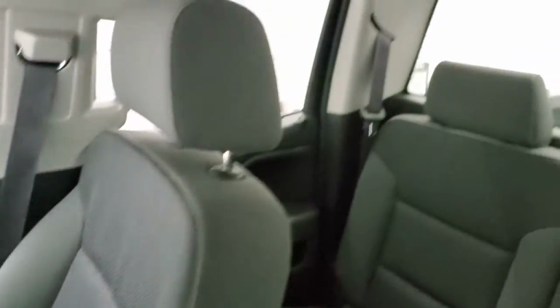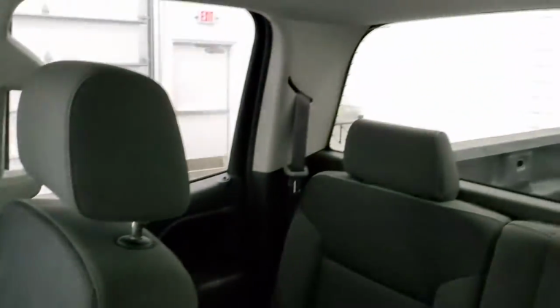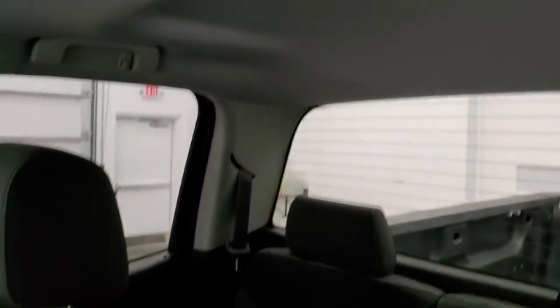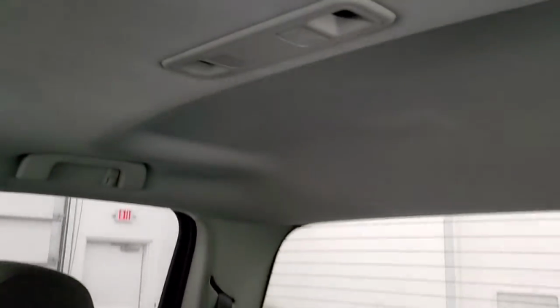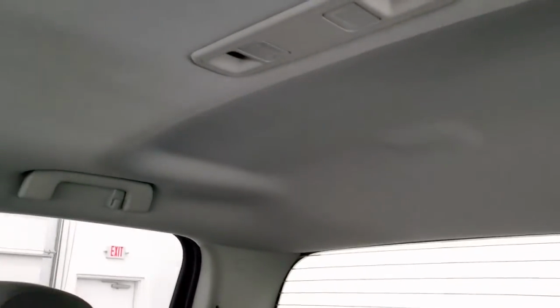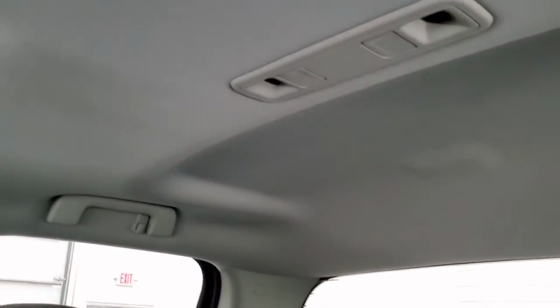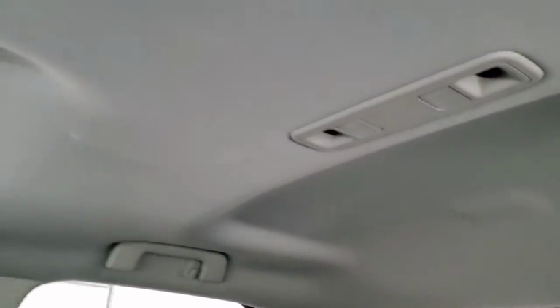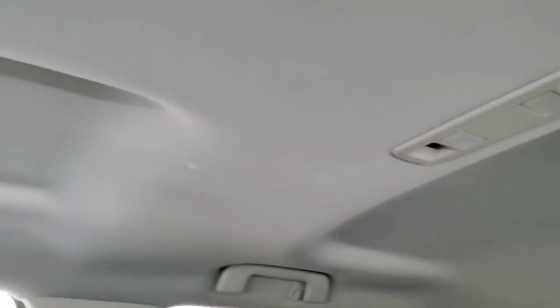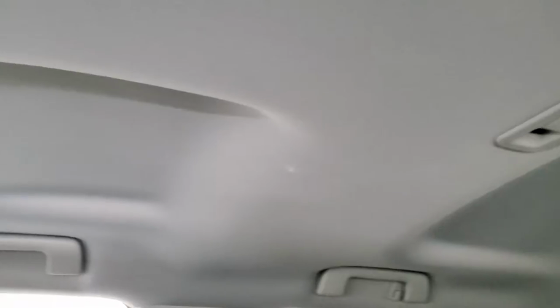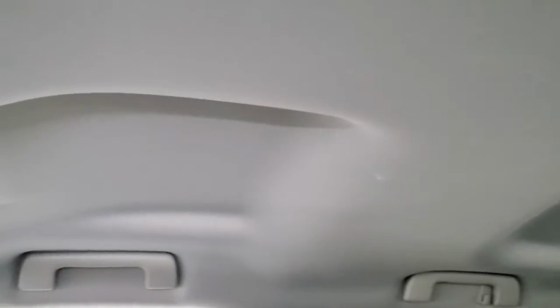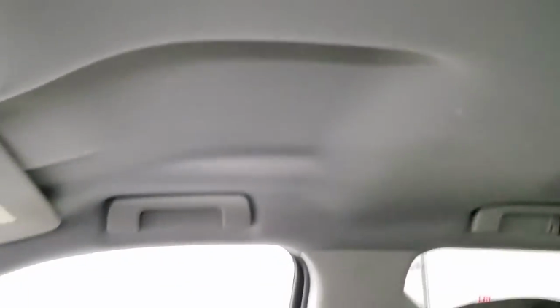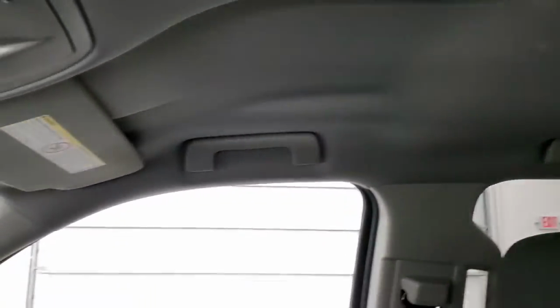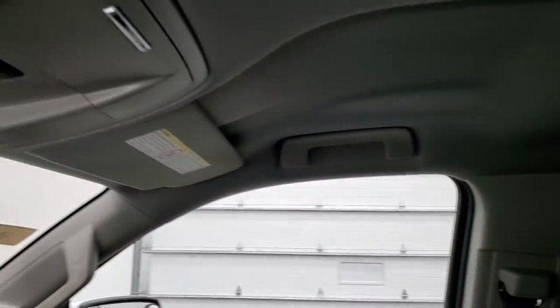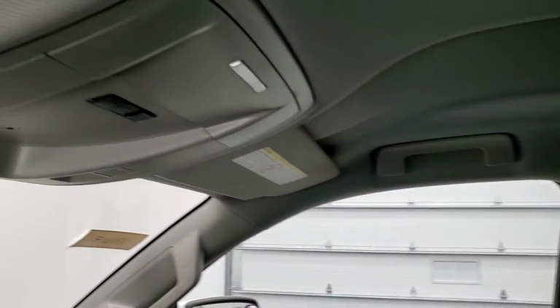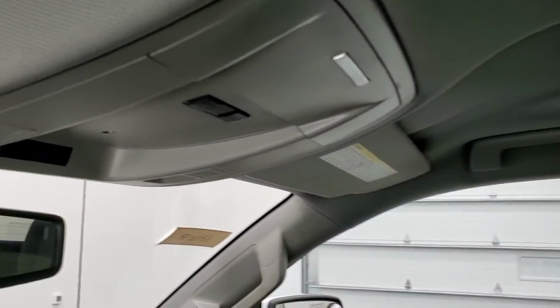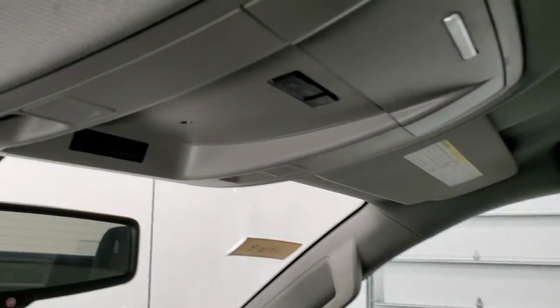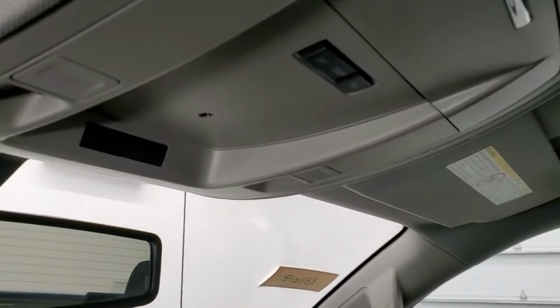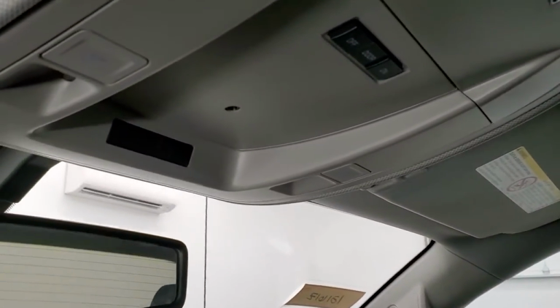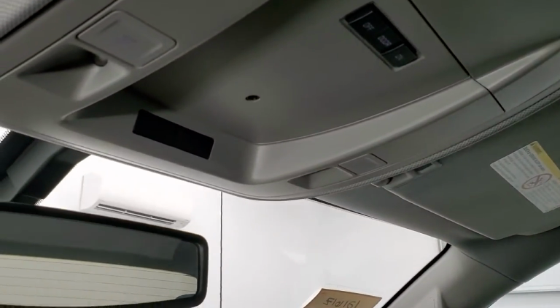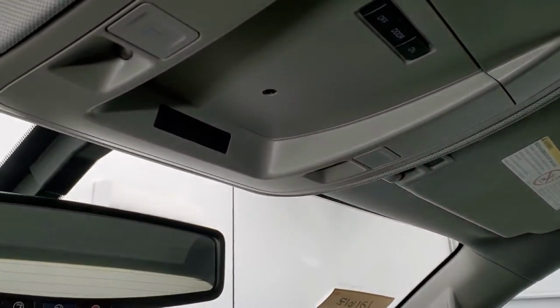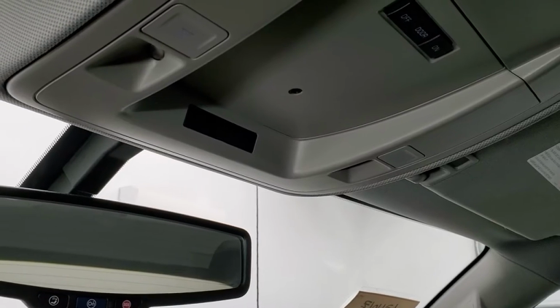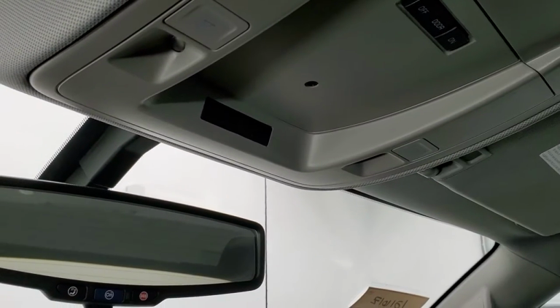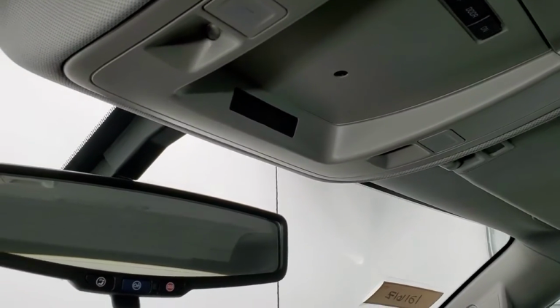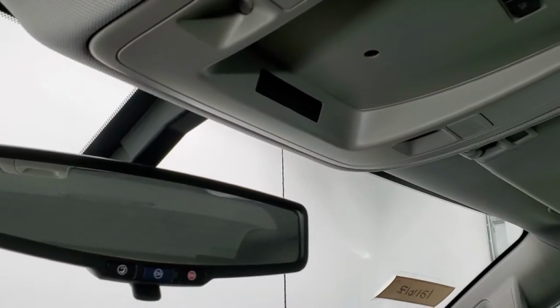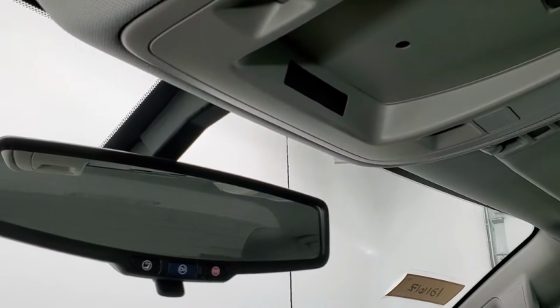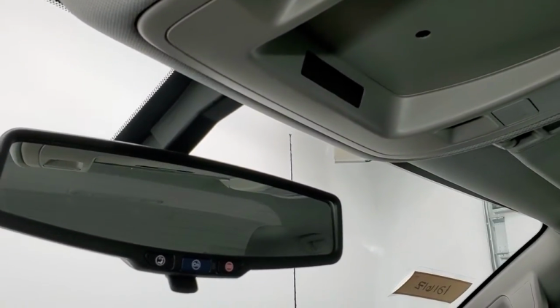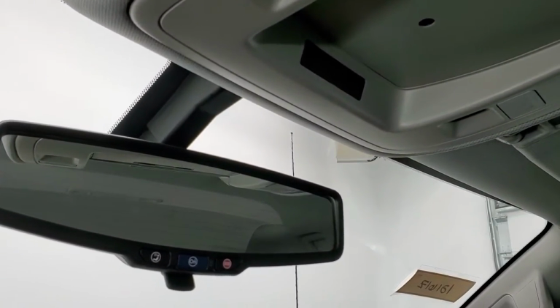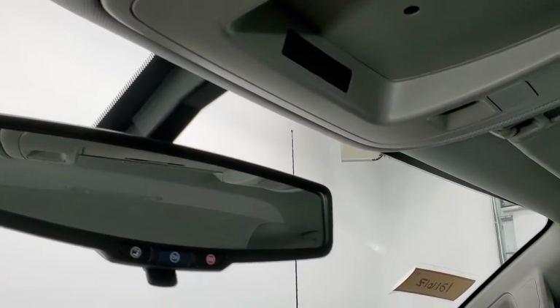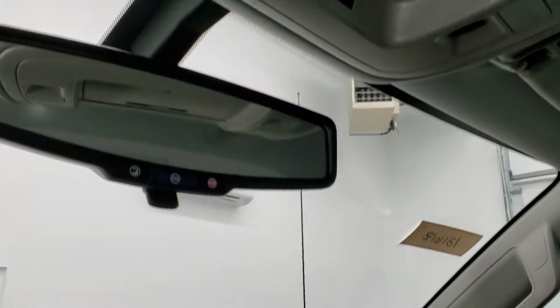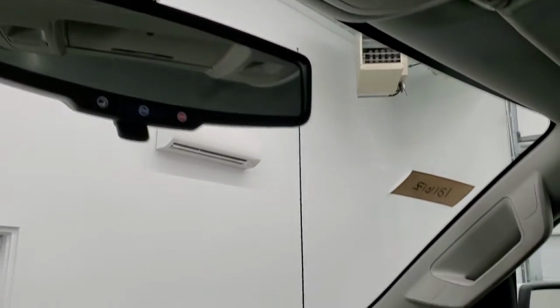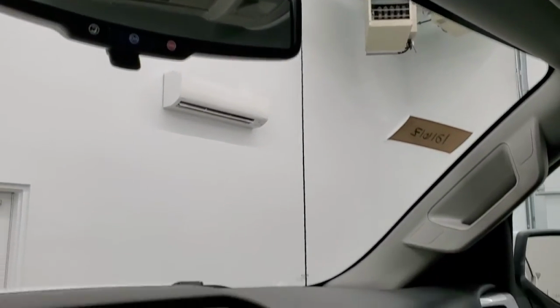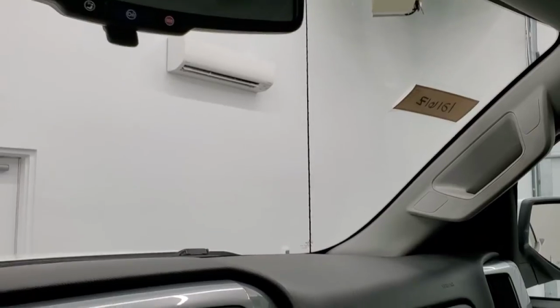The headliner is in really nice shape as well, no rips or tears. Smells very clean inside this truck — I don't think it's ever been smoked in. You do get map lights, and OnStar and SOS capabilities in that rear-view mirror.